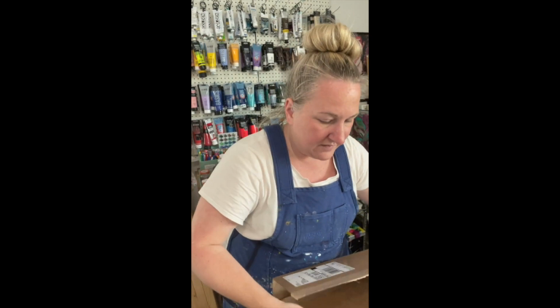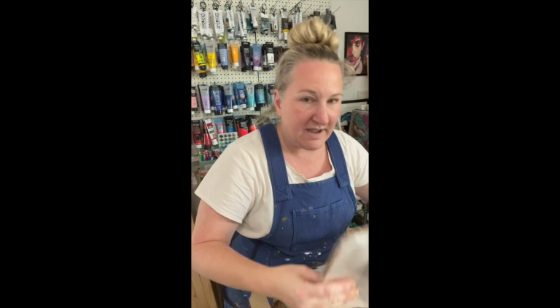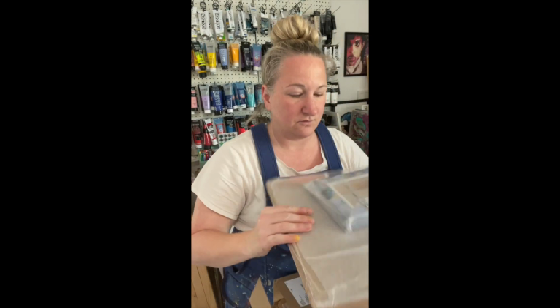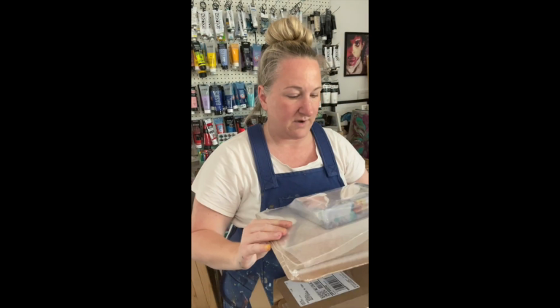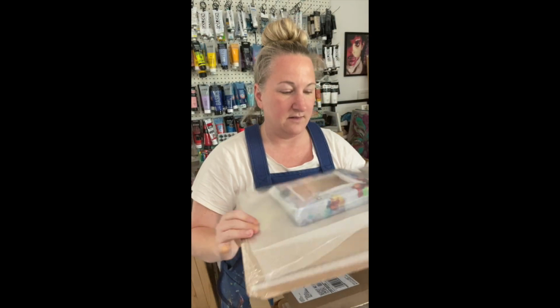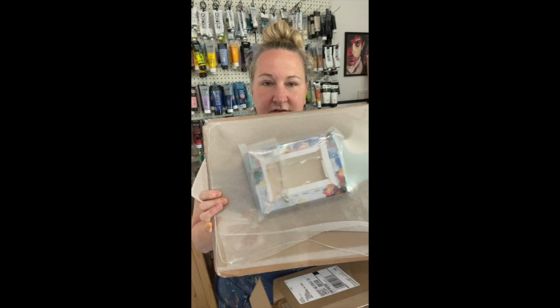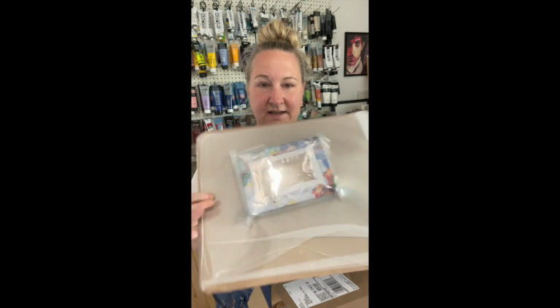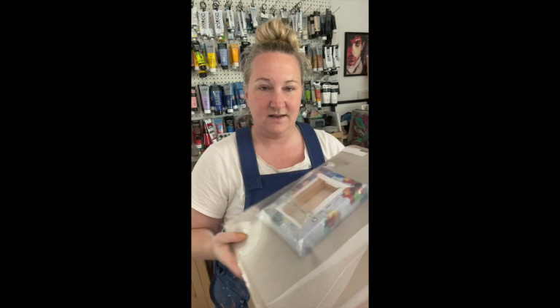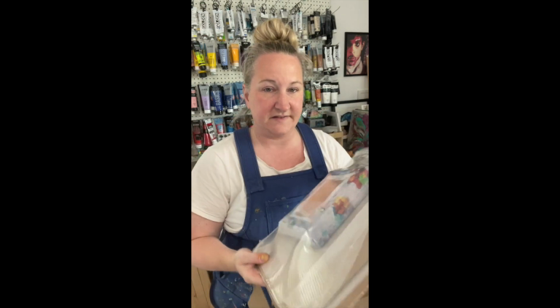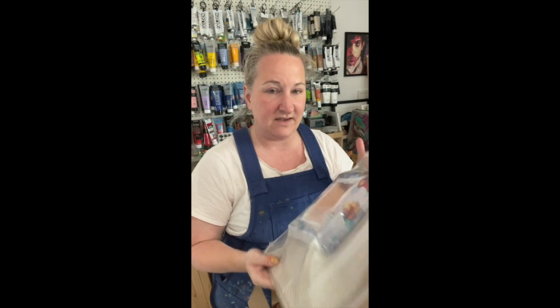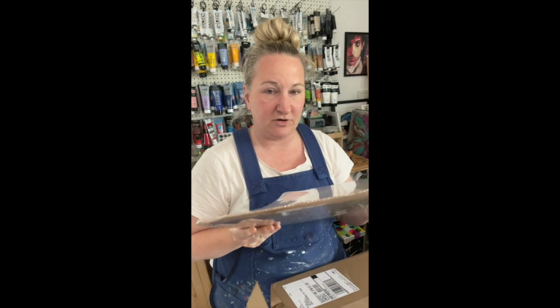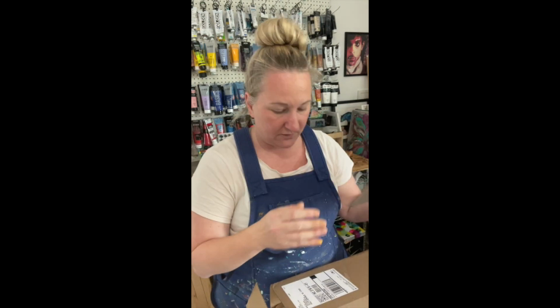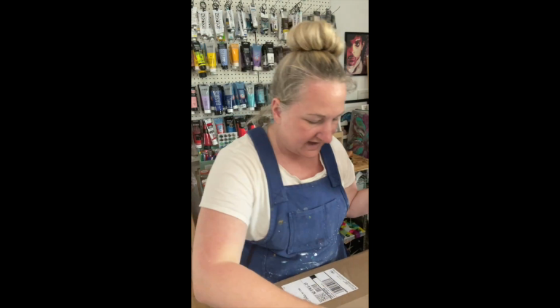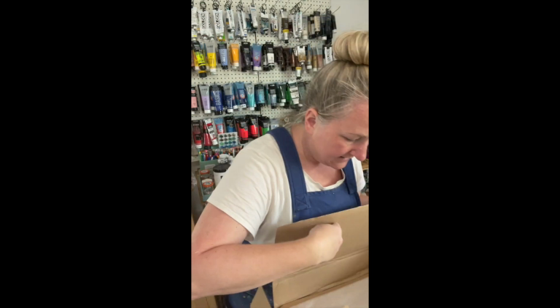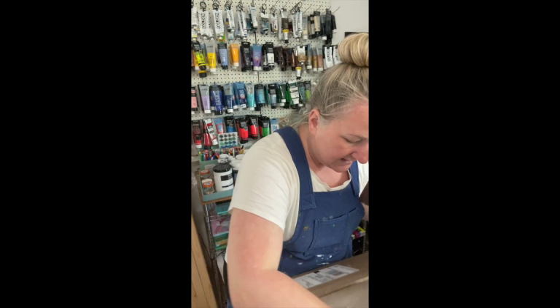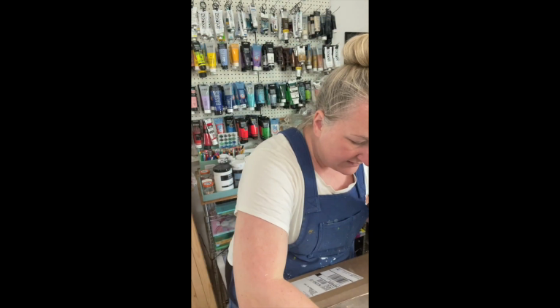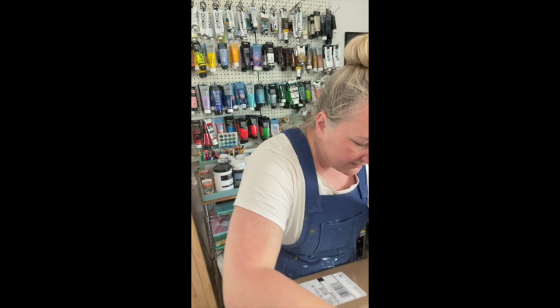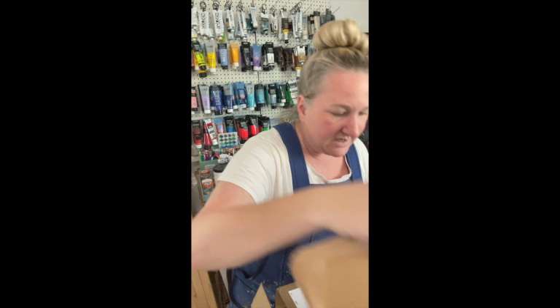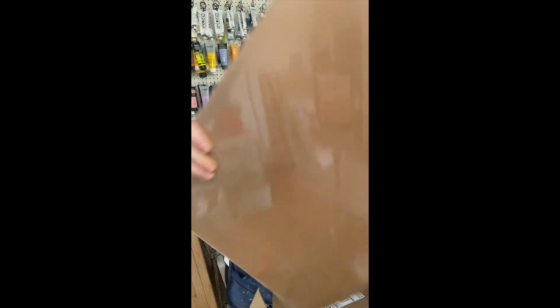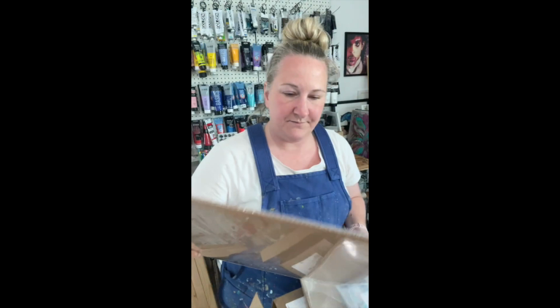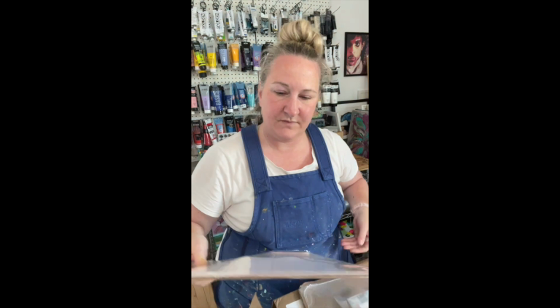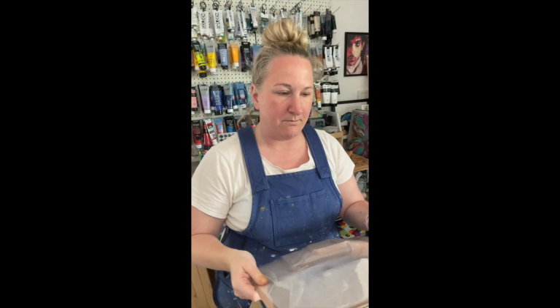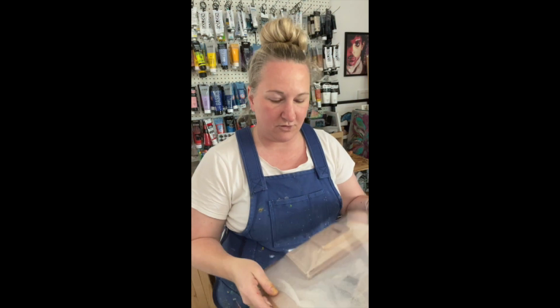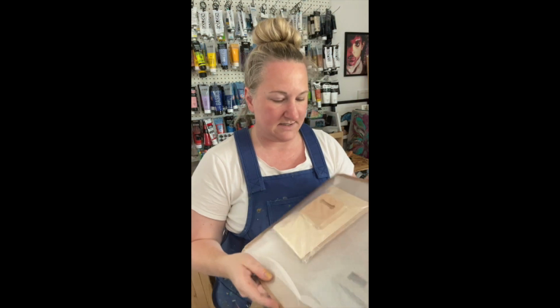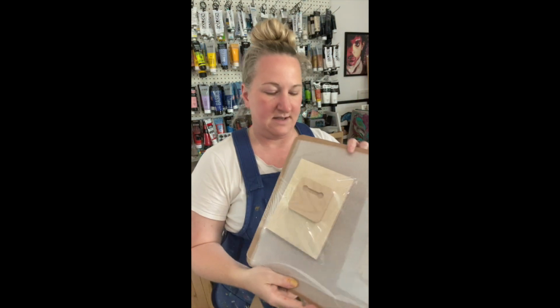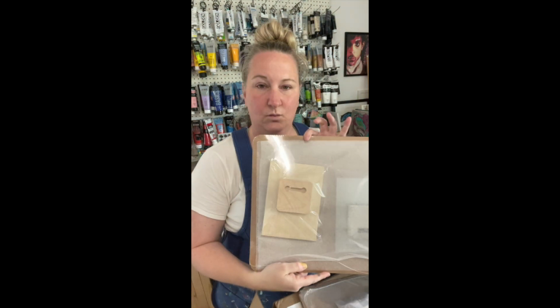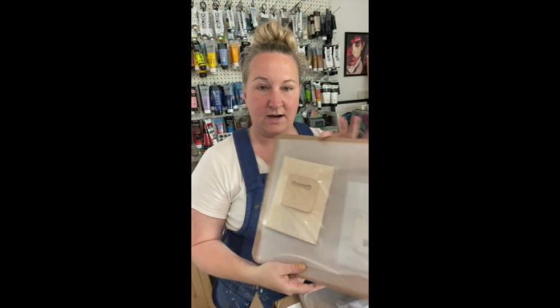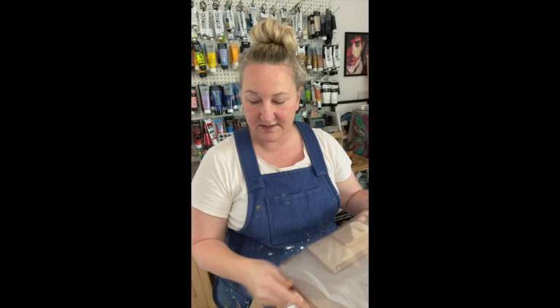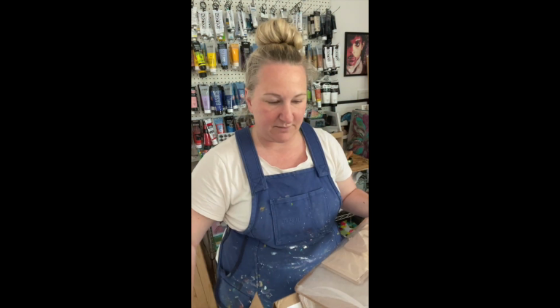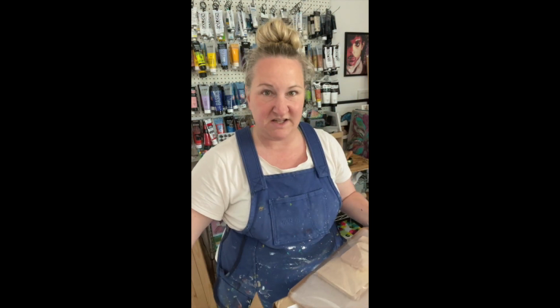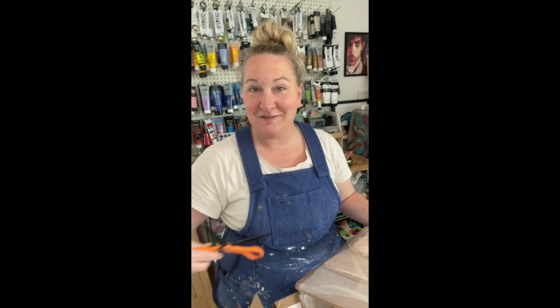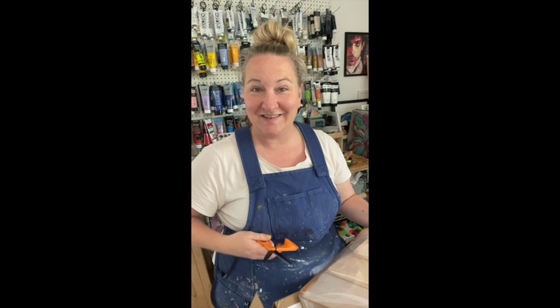Everything is packaged really well. Looks like this is a canvas print, so I'll open that. And then we've also got a metal print and a woodblock print, so I'm going to open these up so we can see.